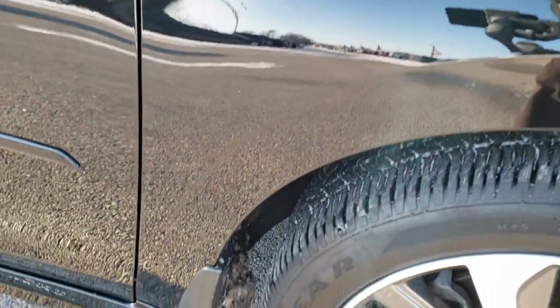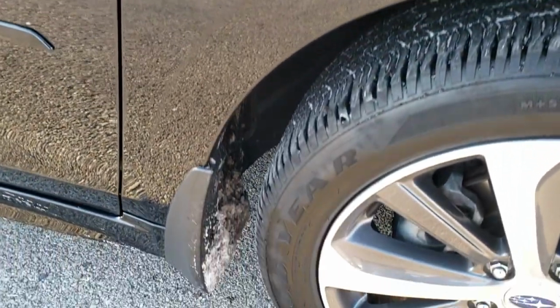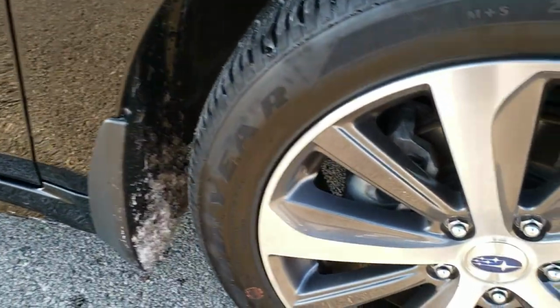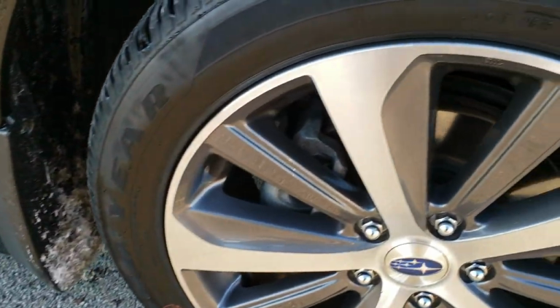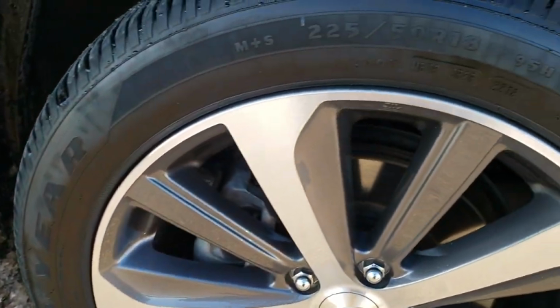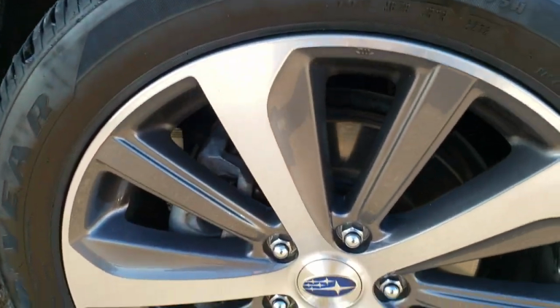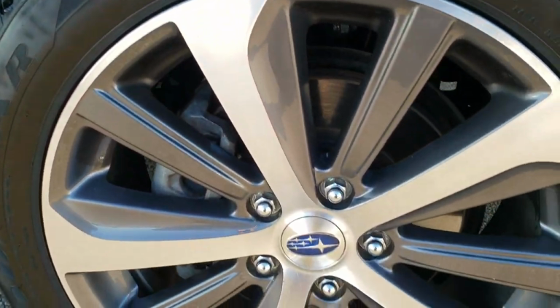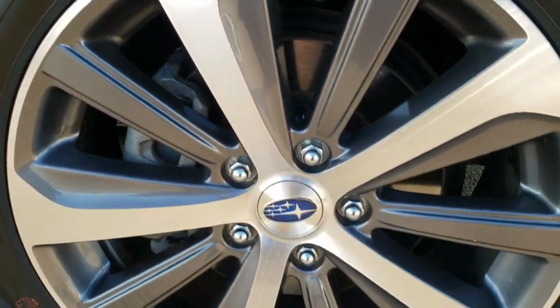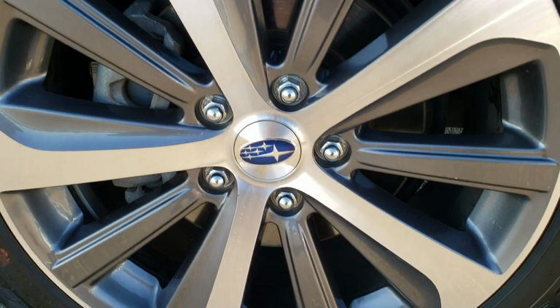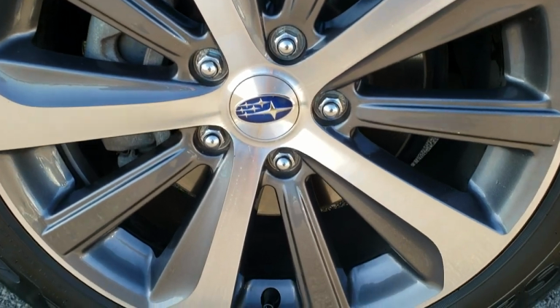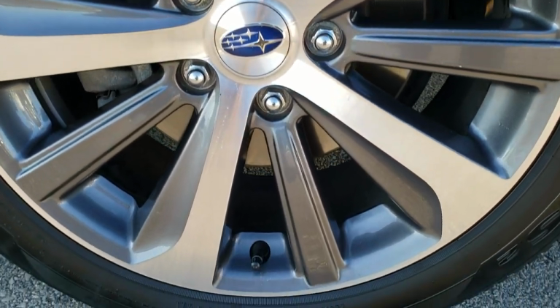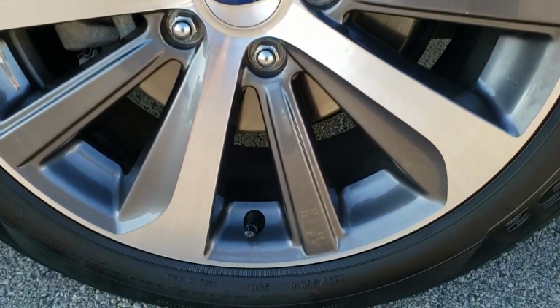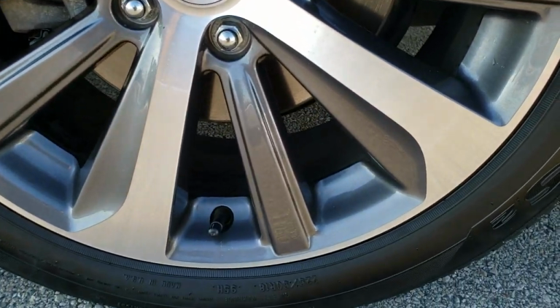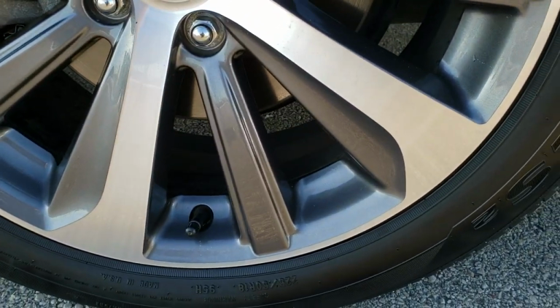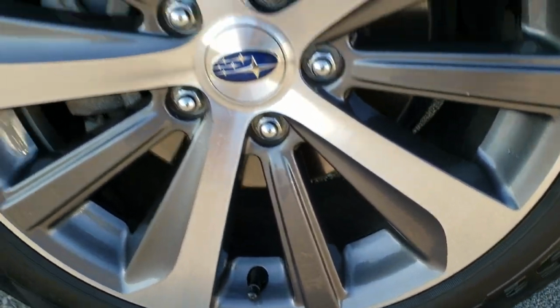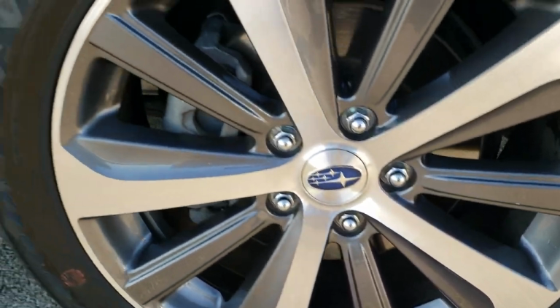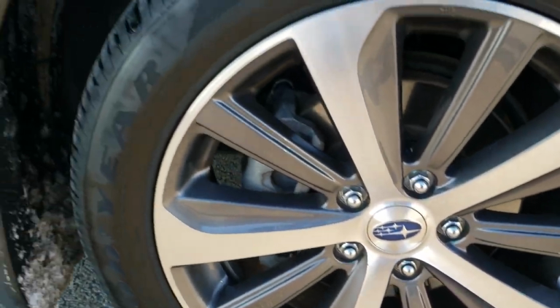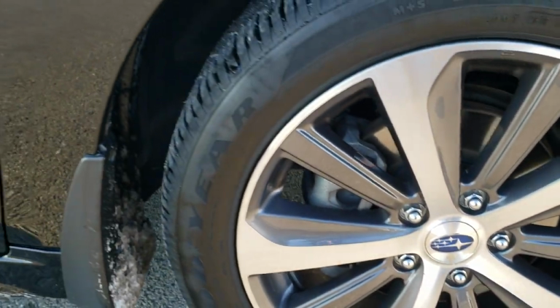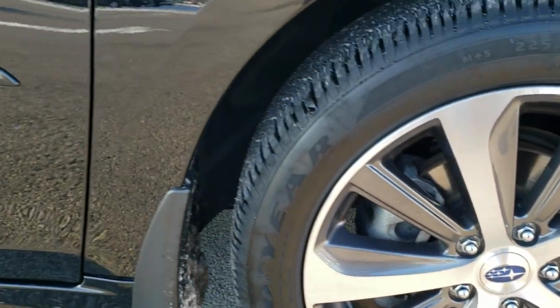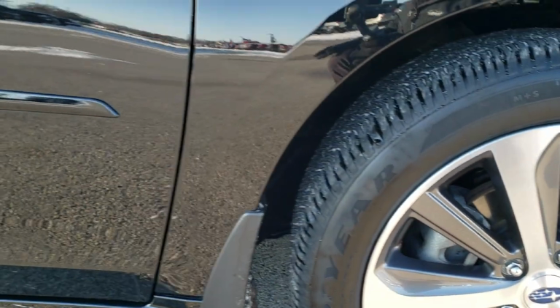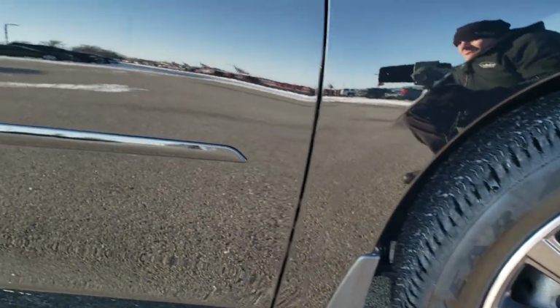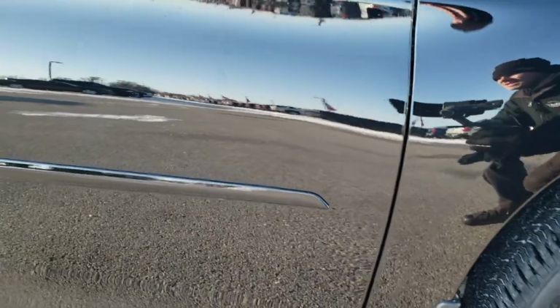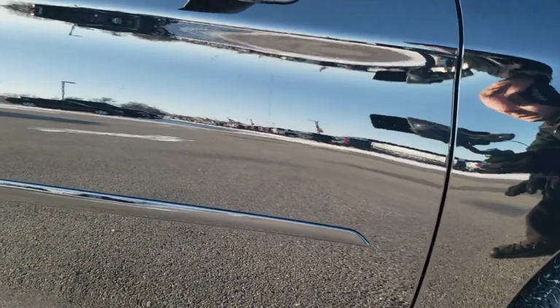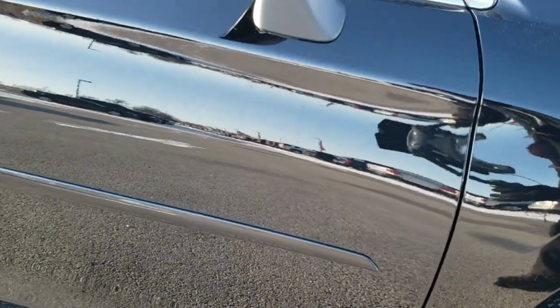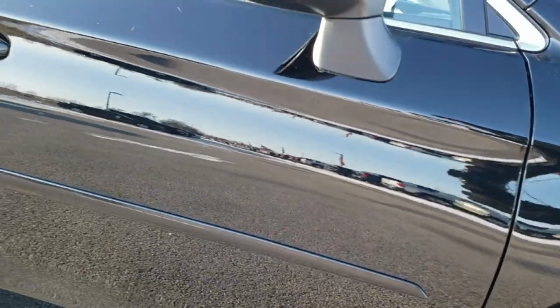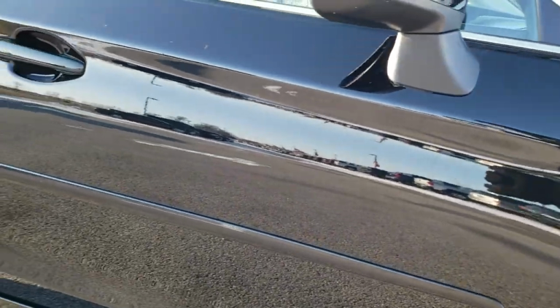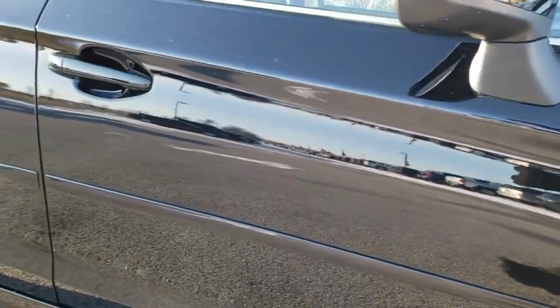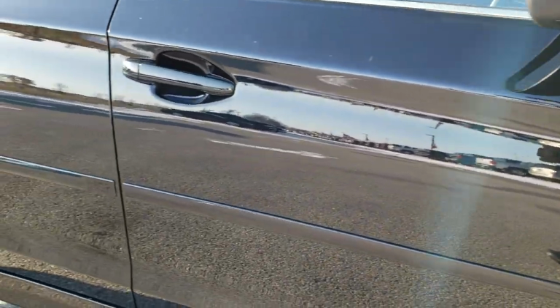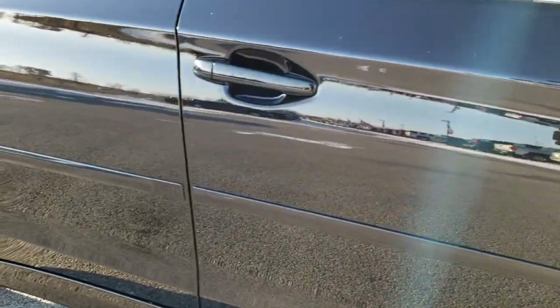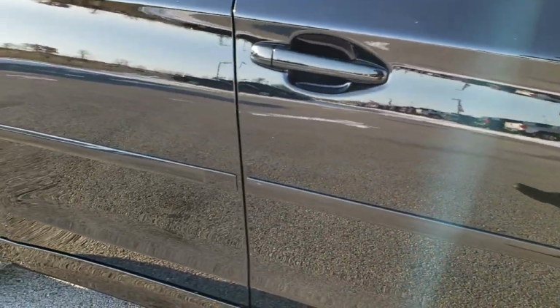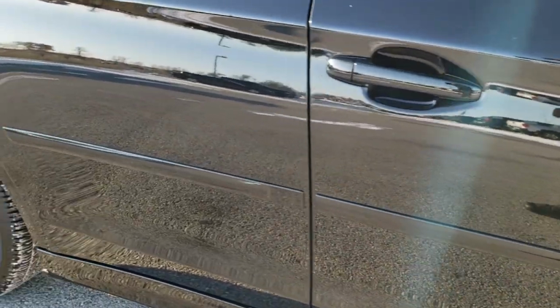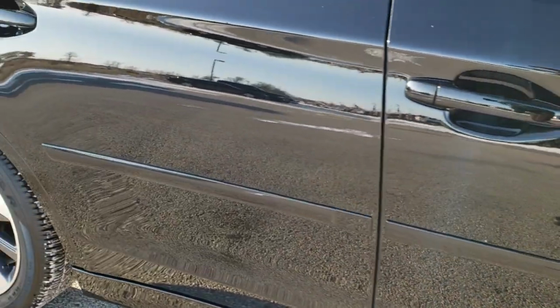The passenger side rim — no scuffs or scrapes on there. As you go down this side of the car you can see just how clean the body is, how reflective and mirror-like that paint is.